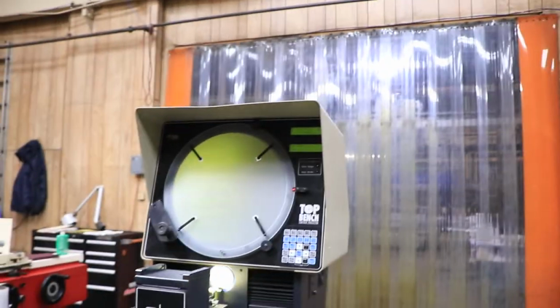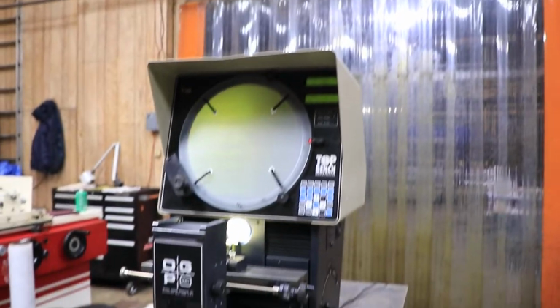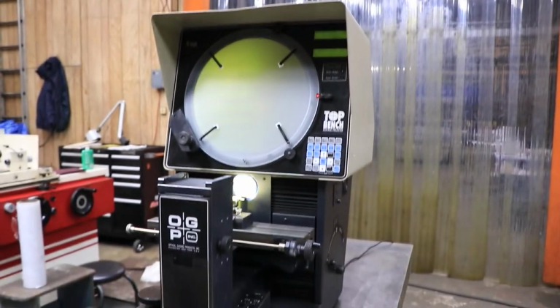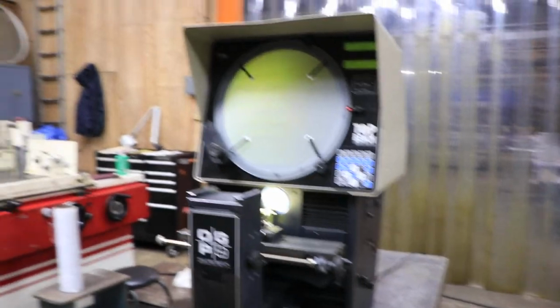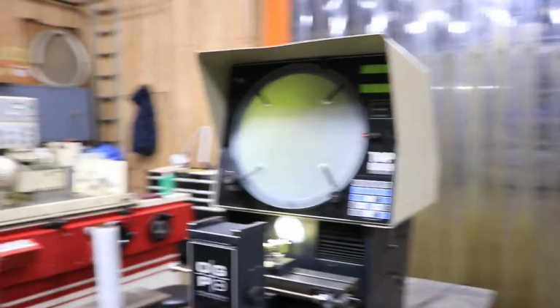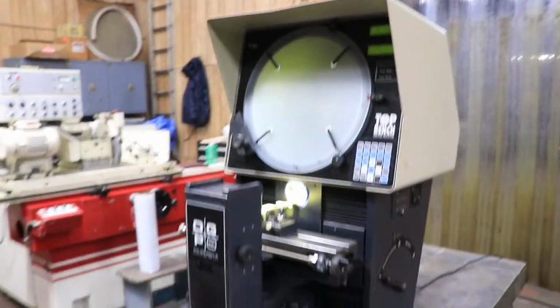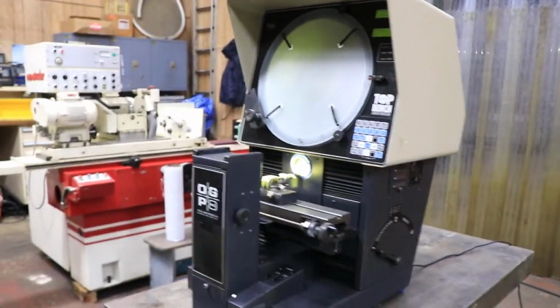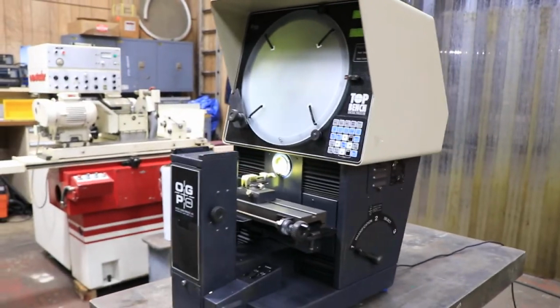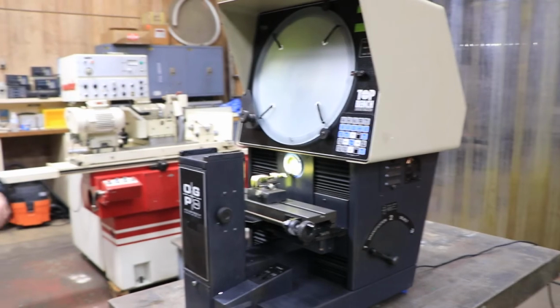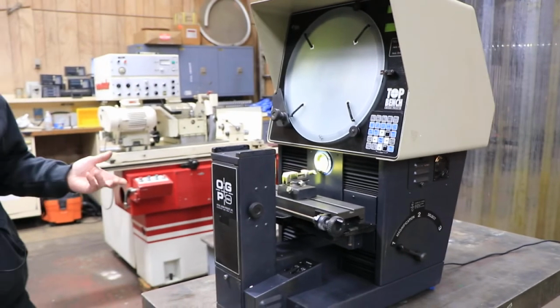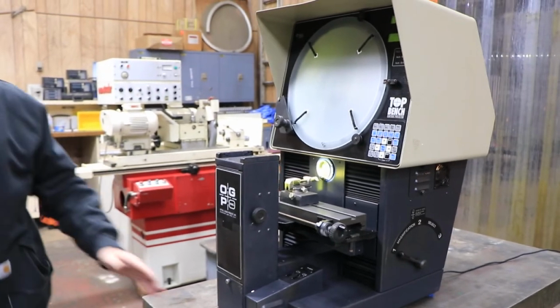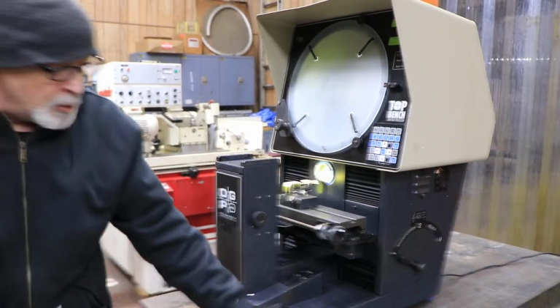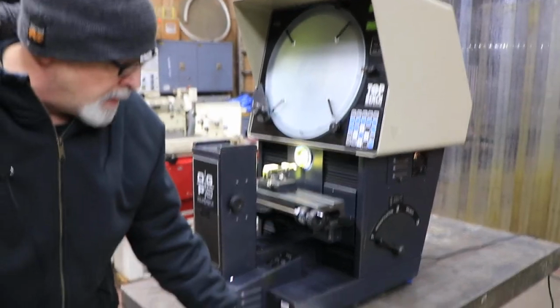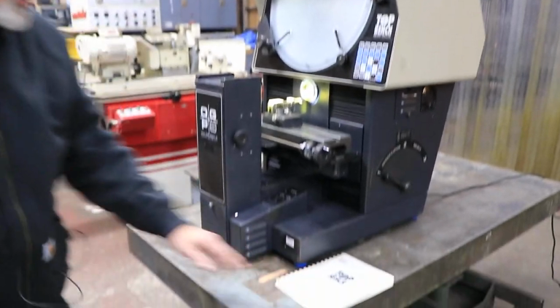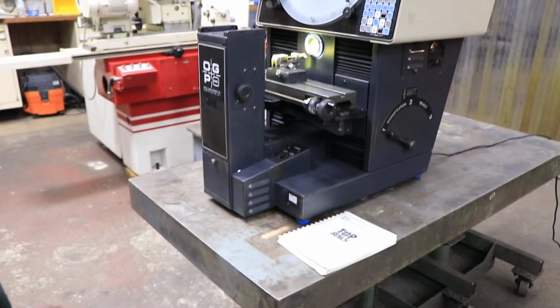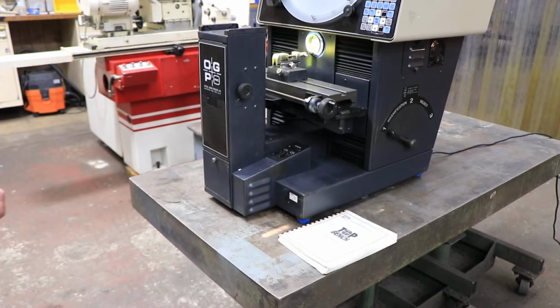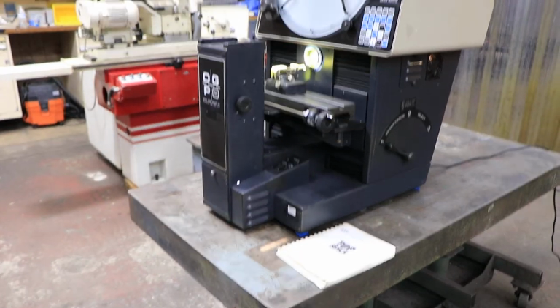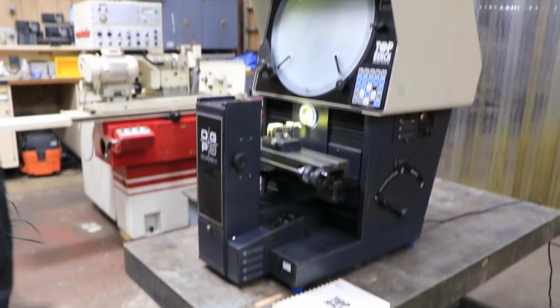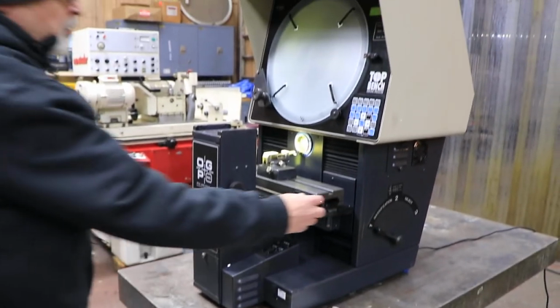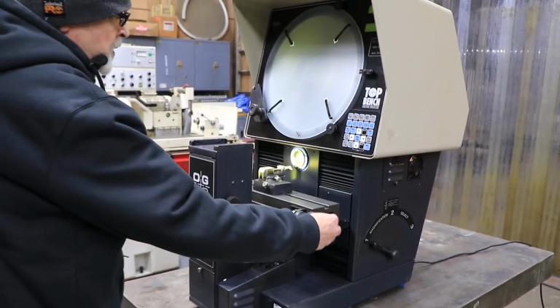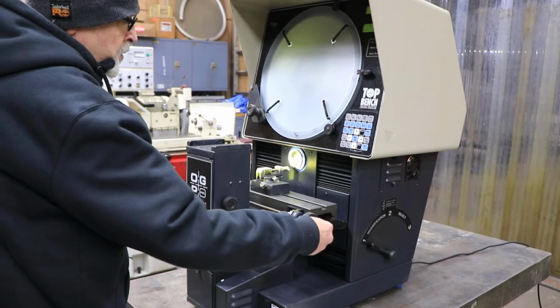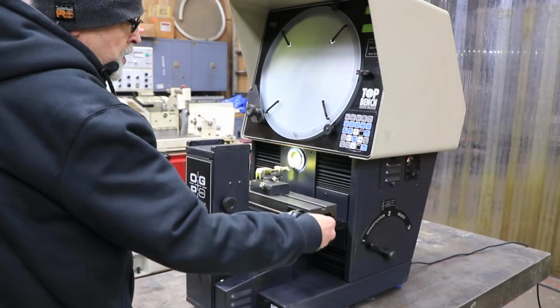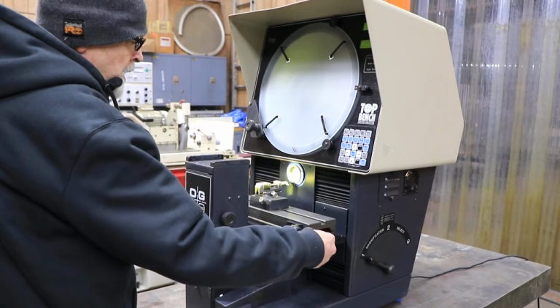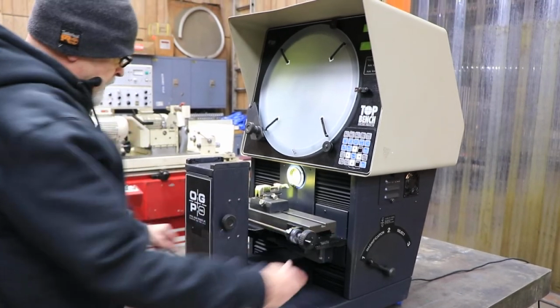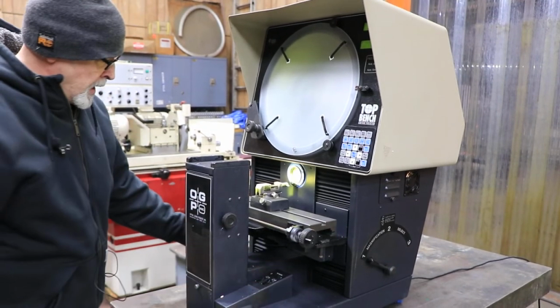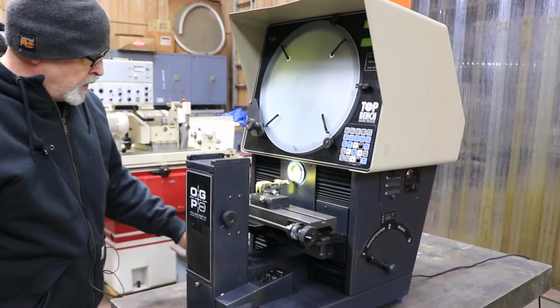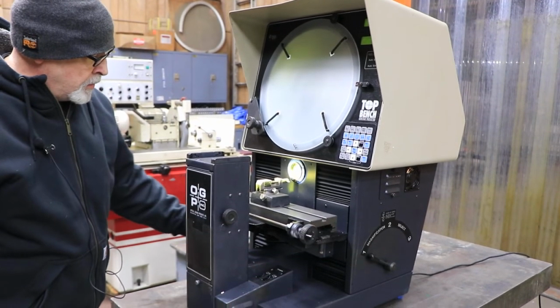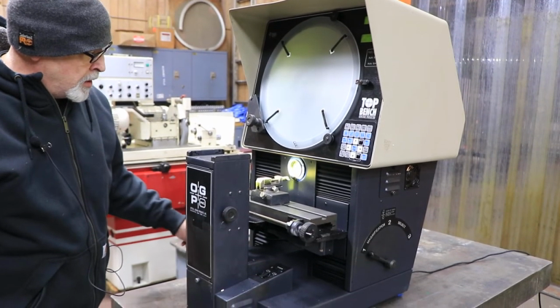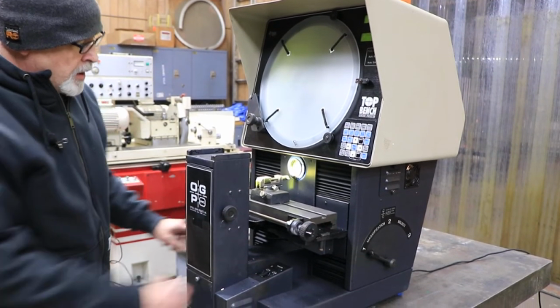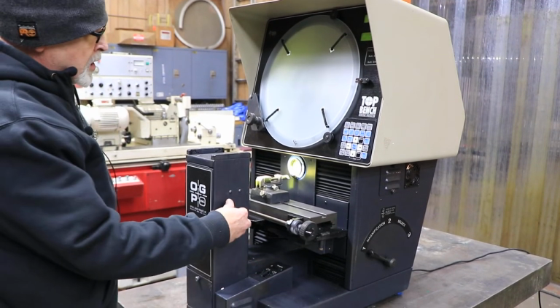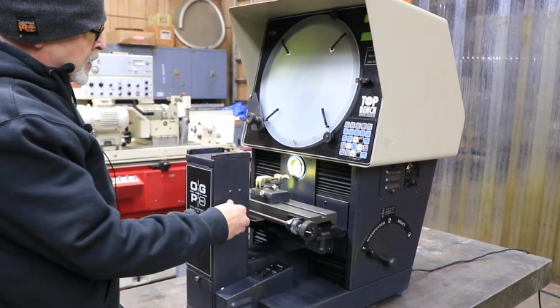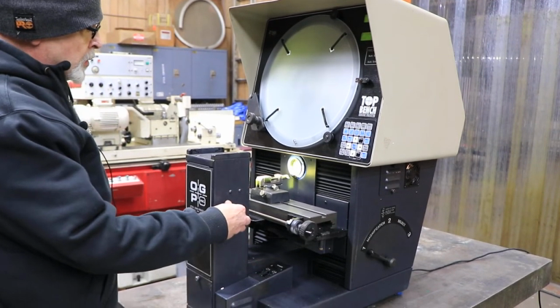OGP is pretty famous for their measuring and comparator equipment — they make larger machines as well. We got the manual that comes with it. Basically you've got your horizontal down here, your vertical, and in here you've got your focus.